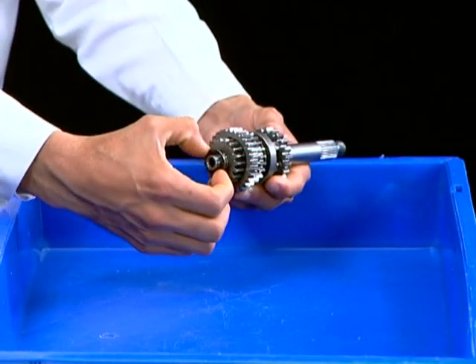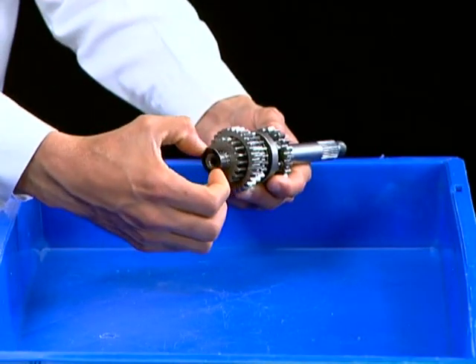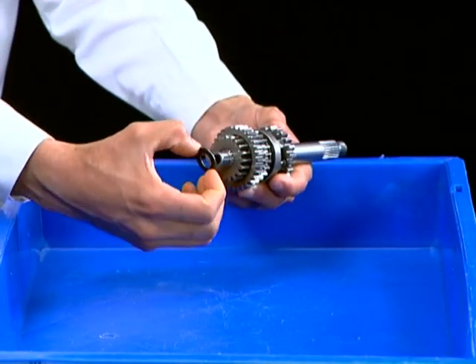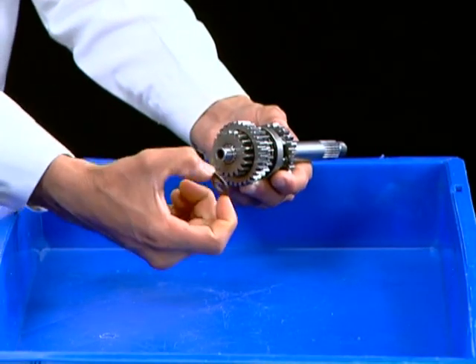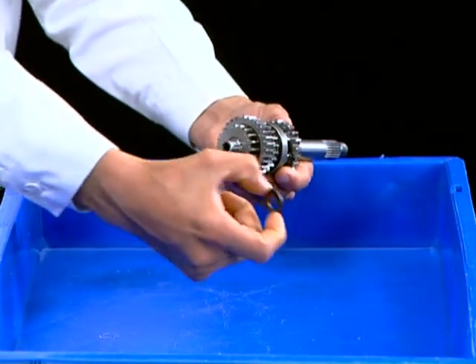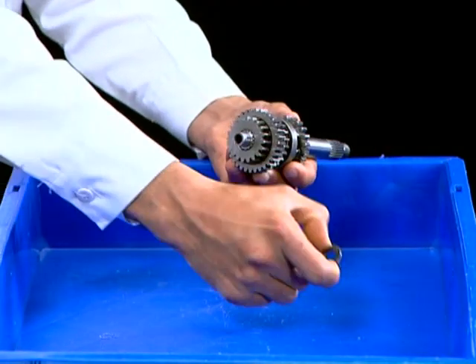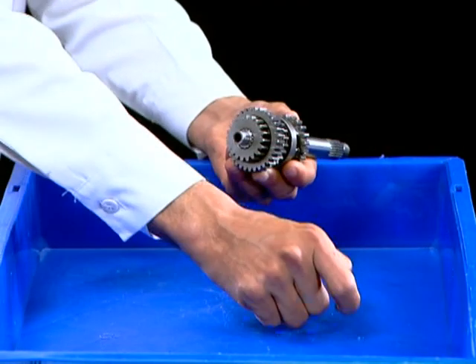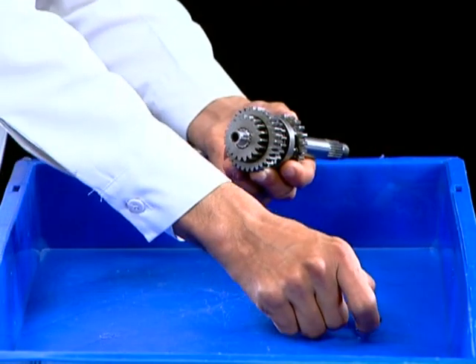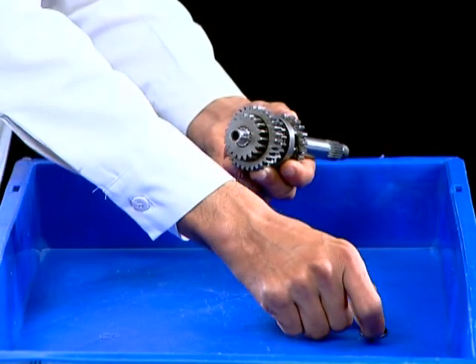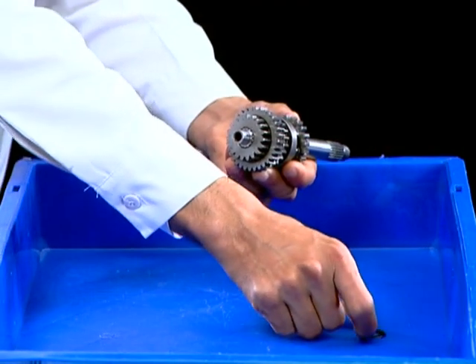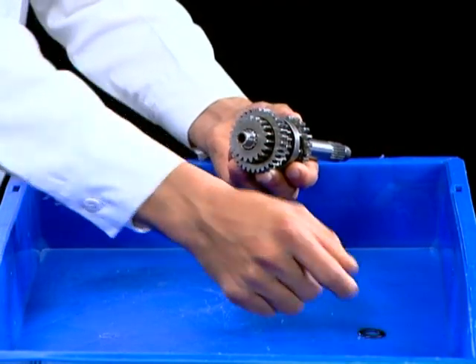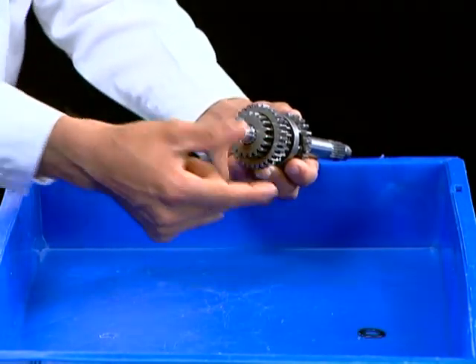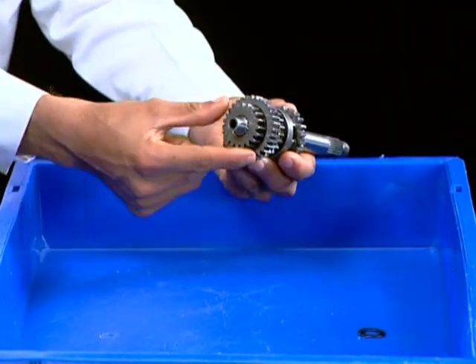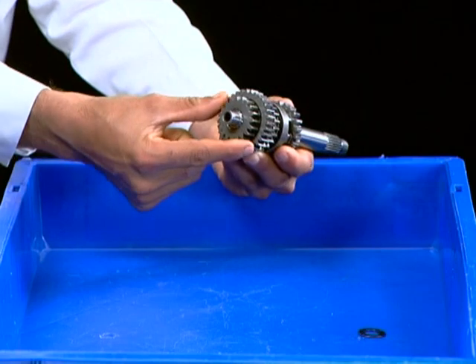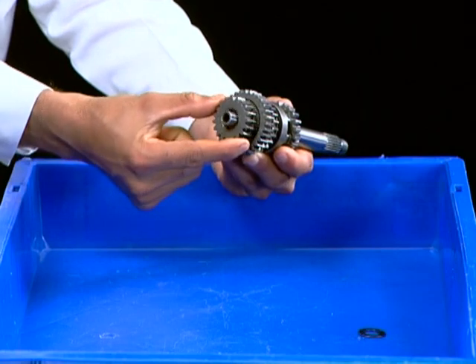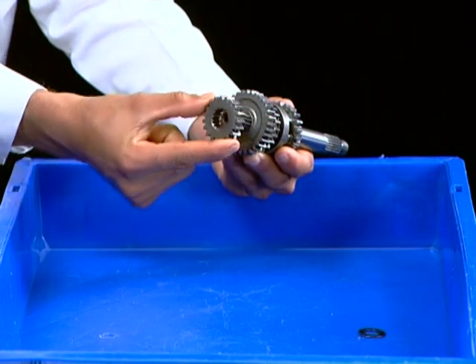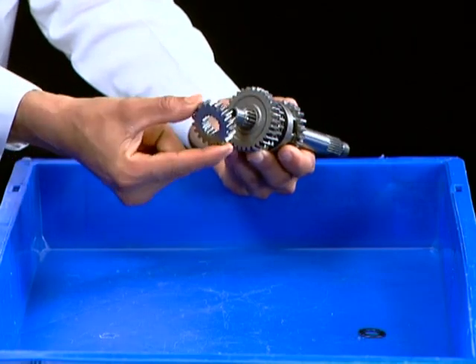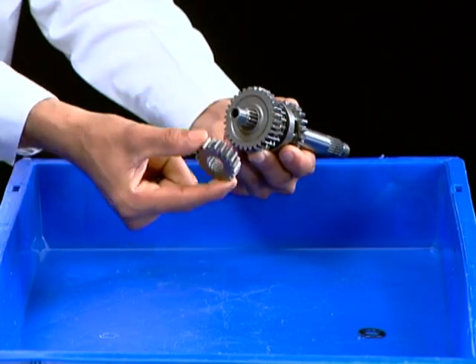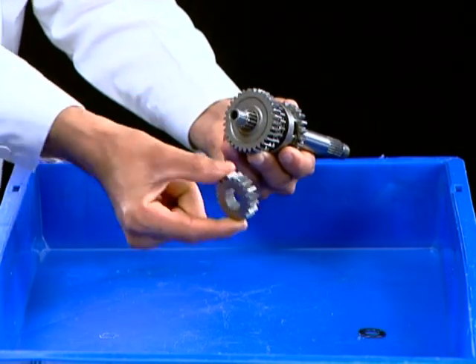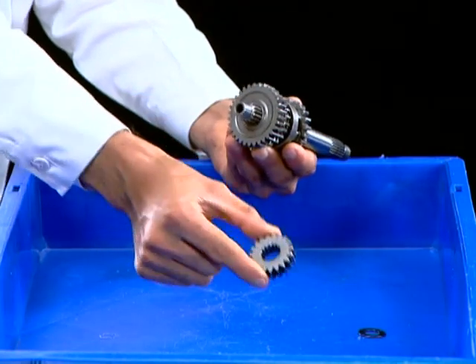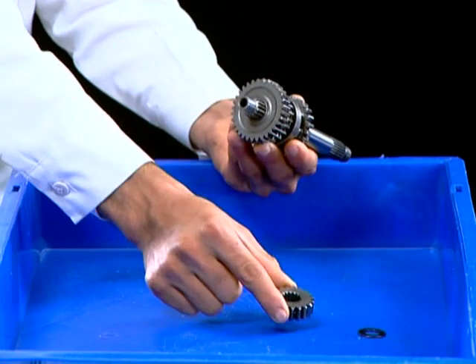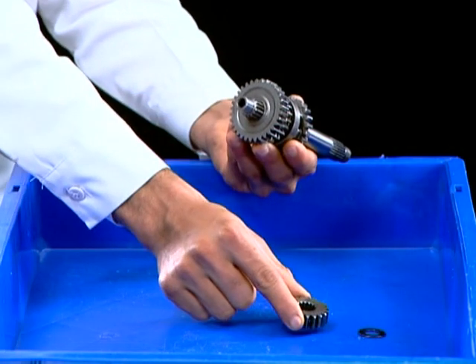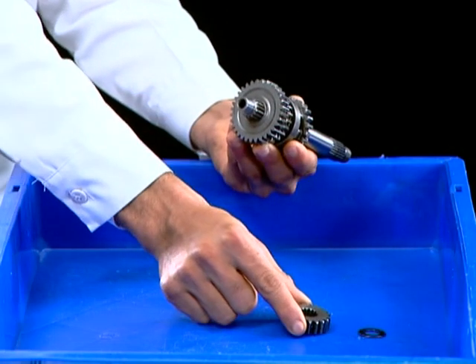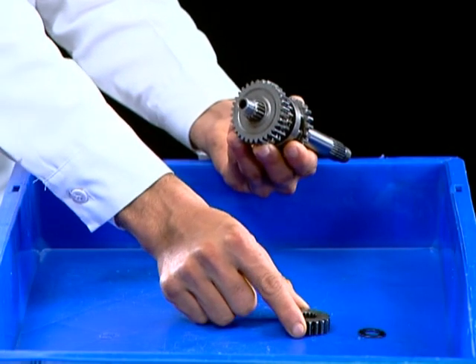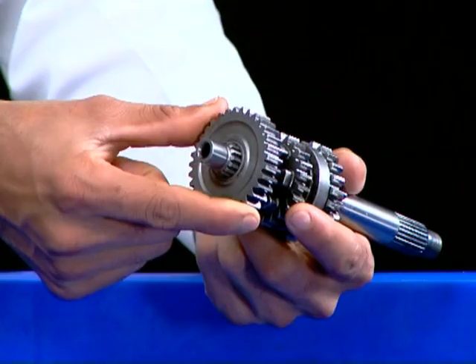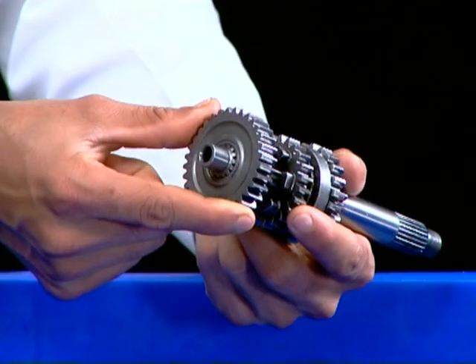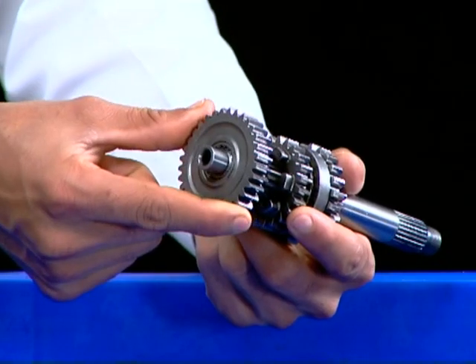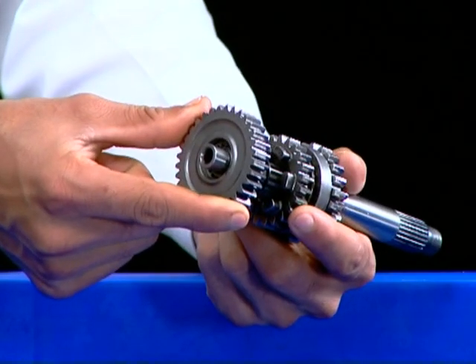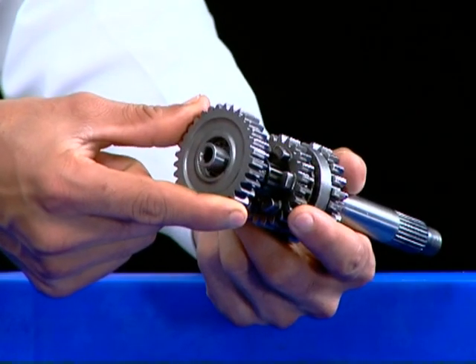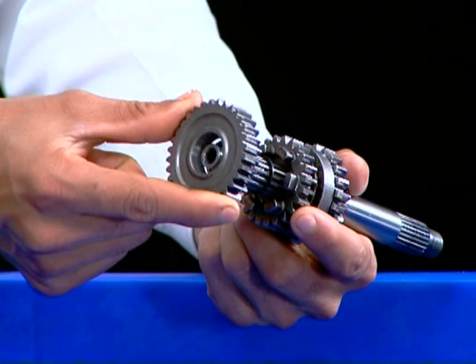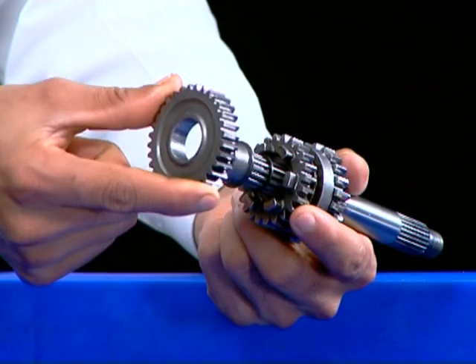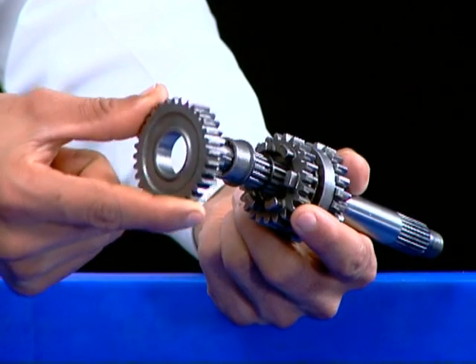Remove the thrust washer. Remove M2 gear. Remove M5 gear.